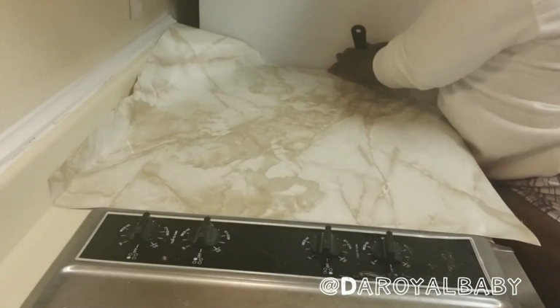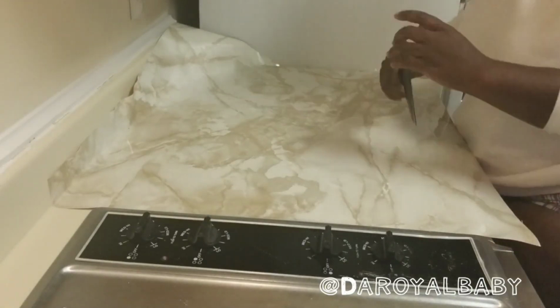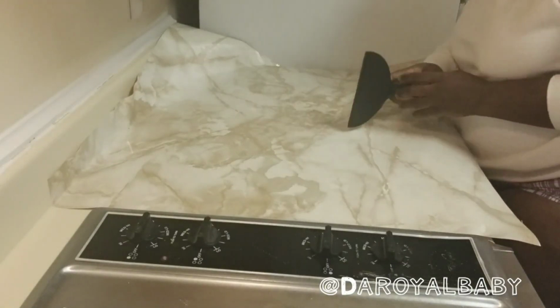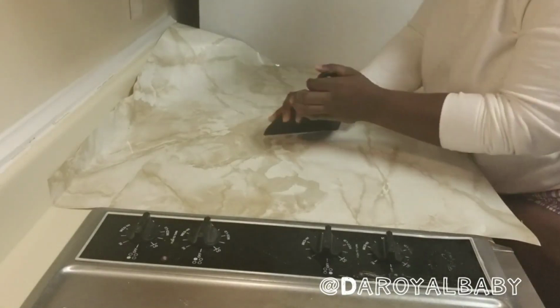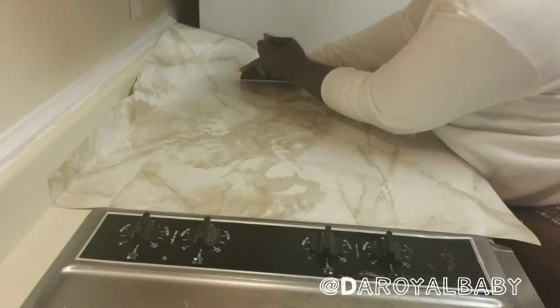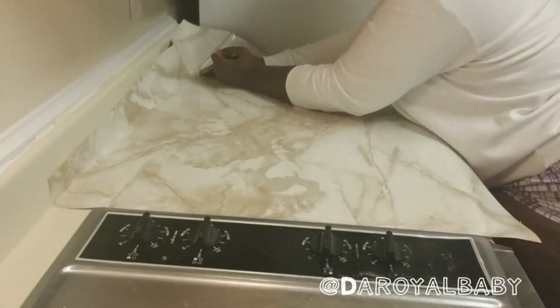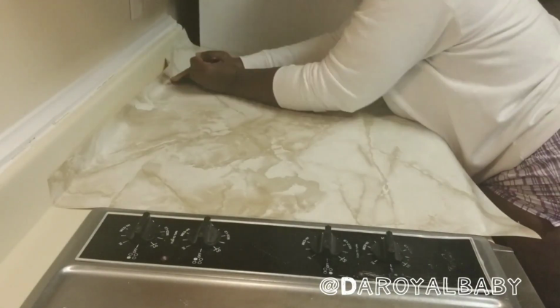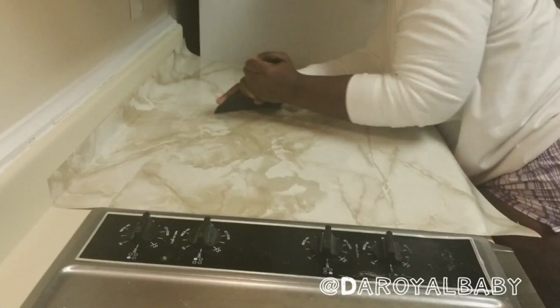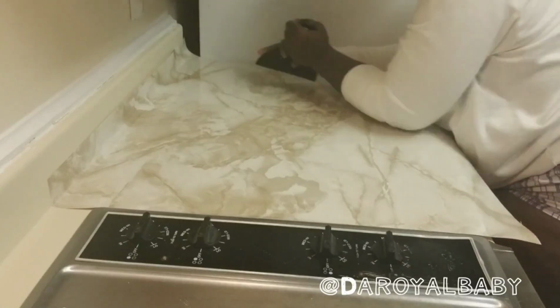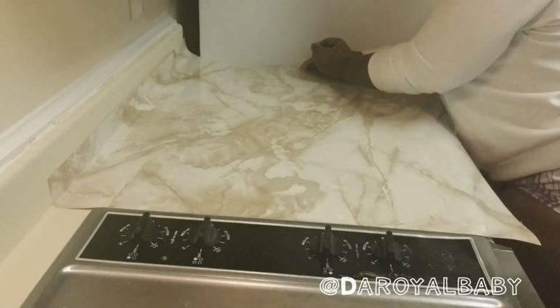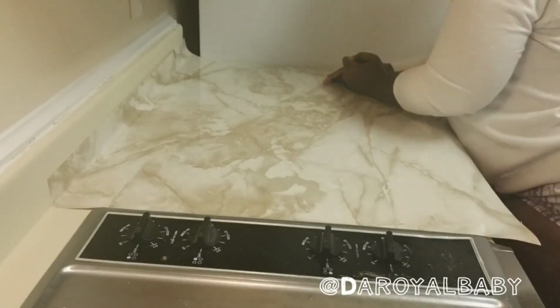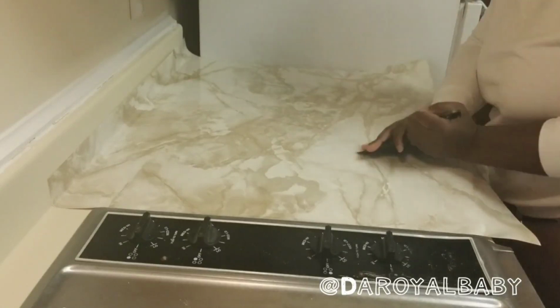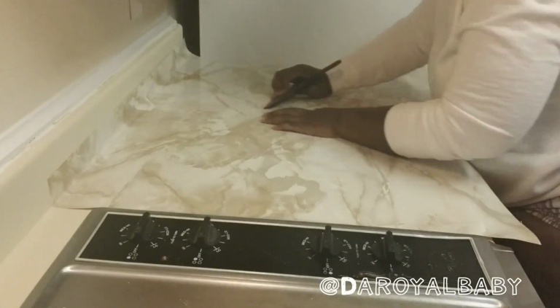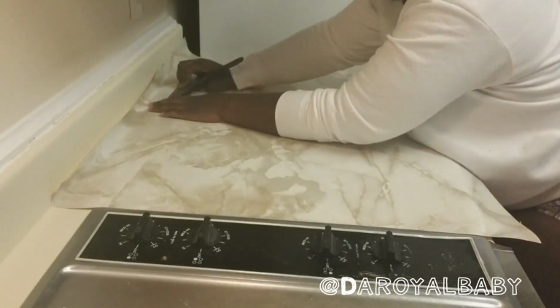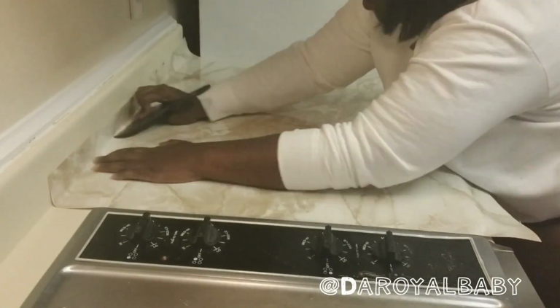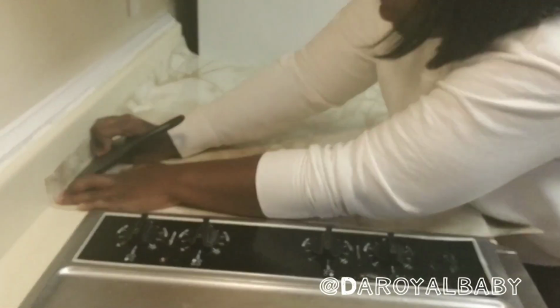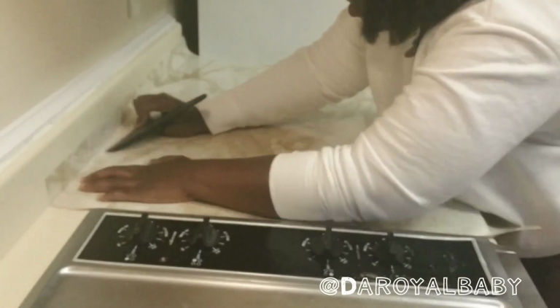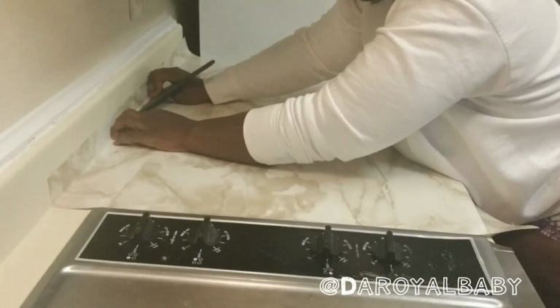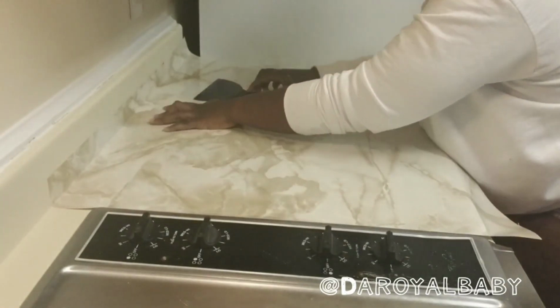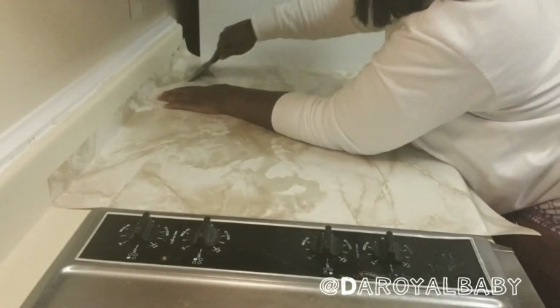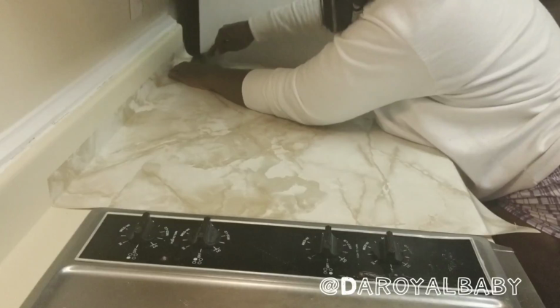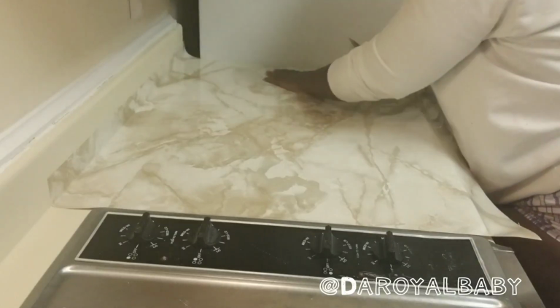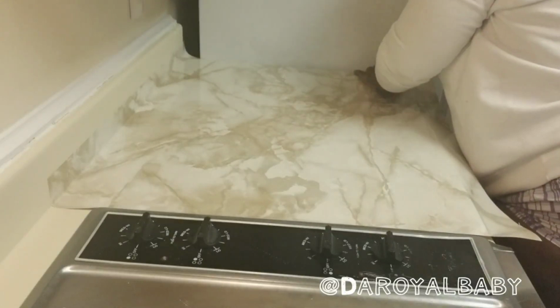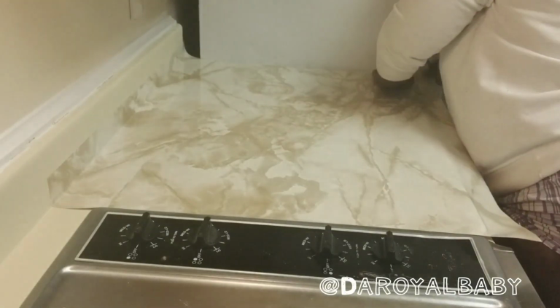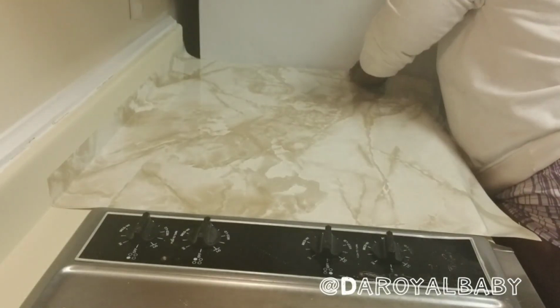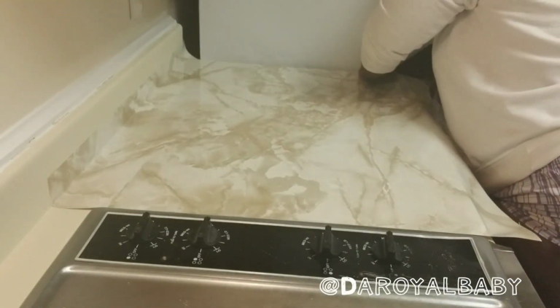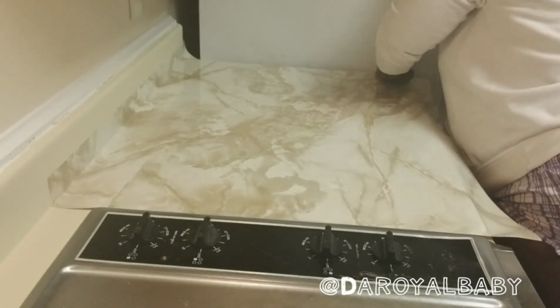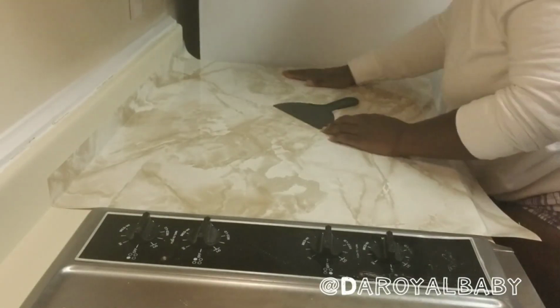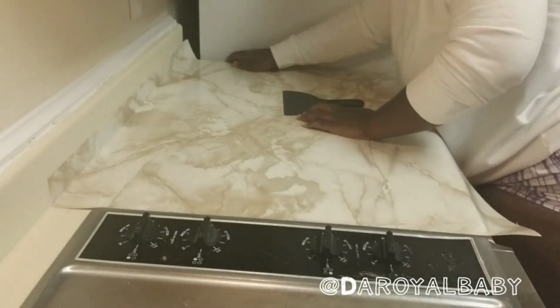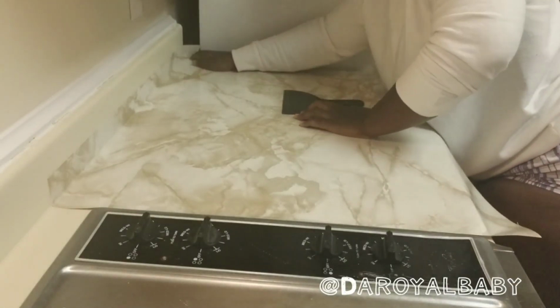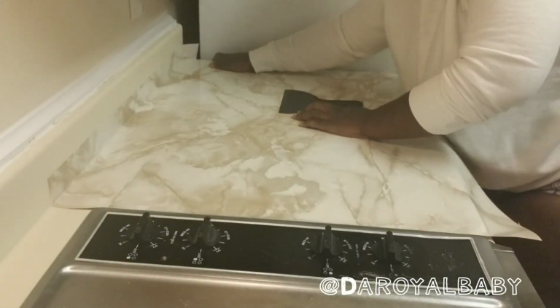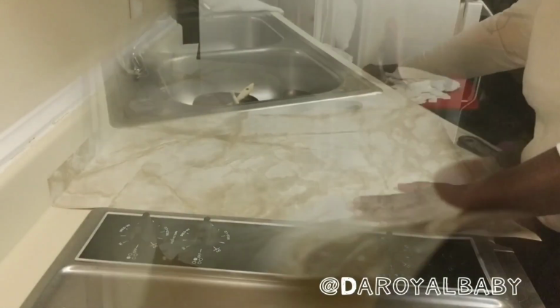This helps to take out any air bubbles that may form underneath. You definitely don't want air bubbles to form underneath, so do well to use your putty knife — a plastic one, of course.